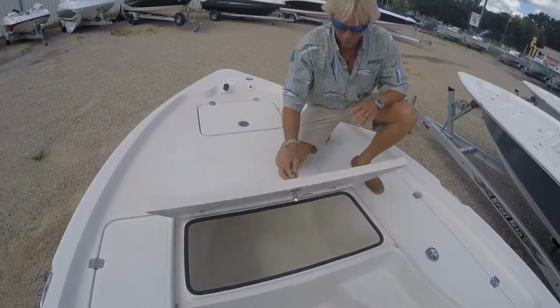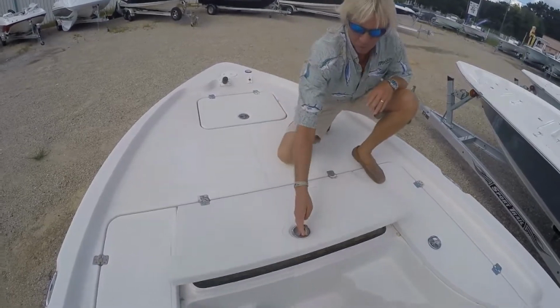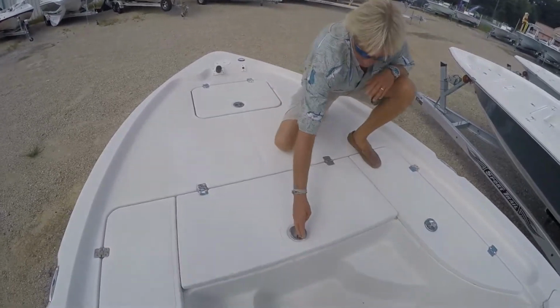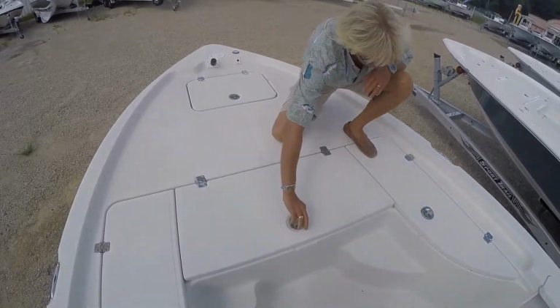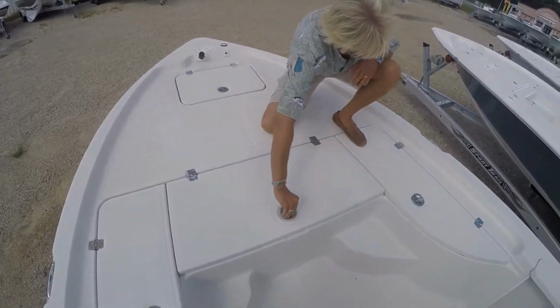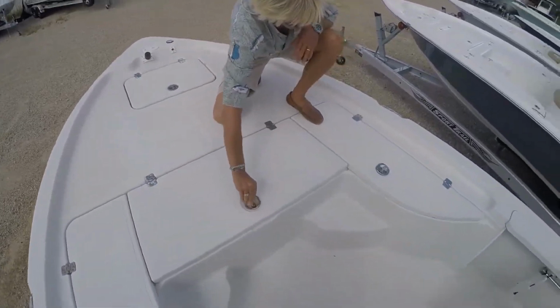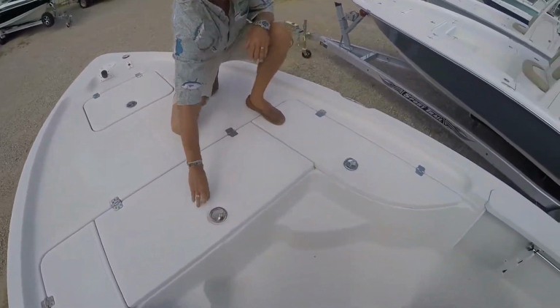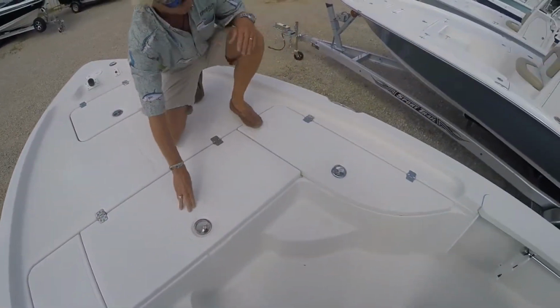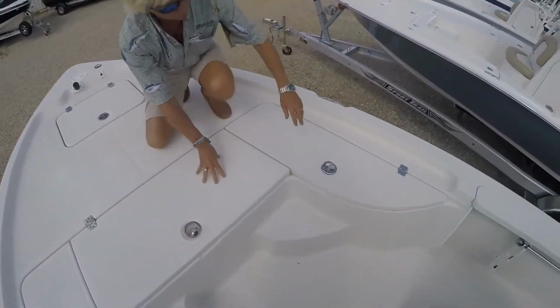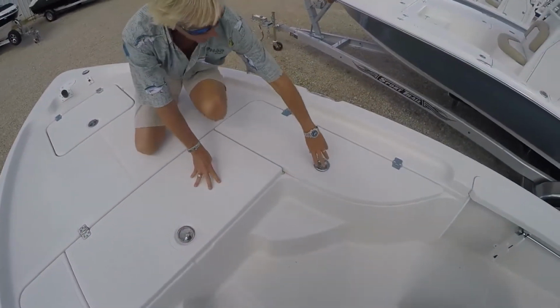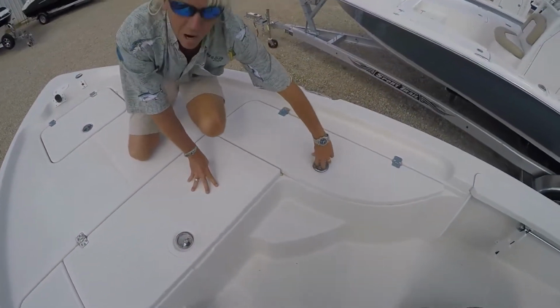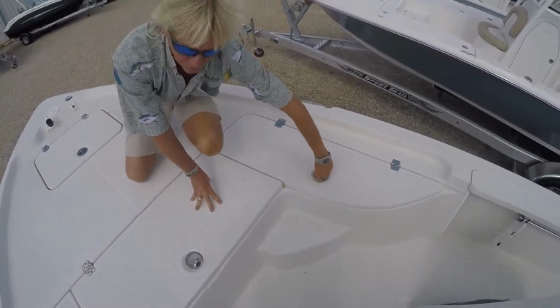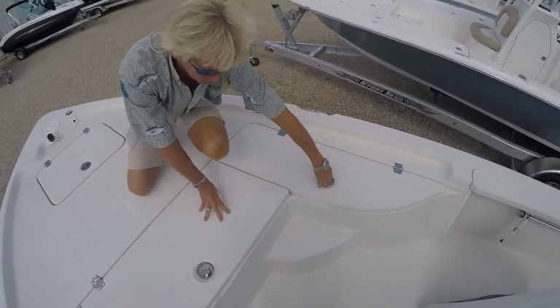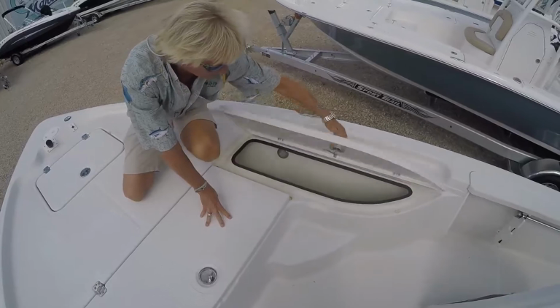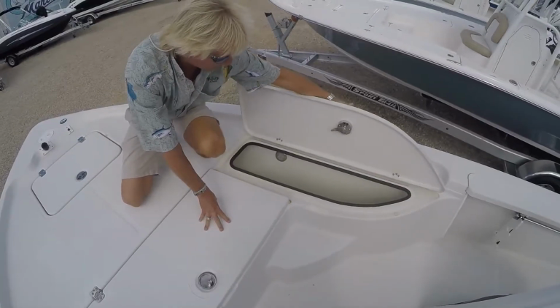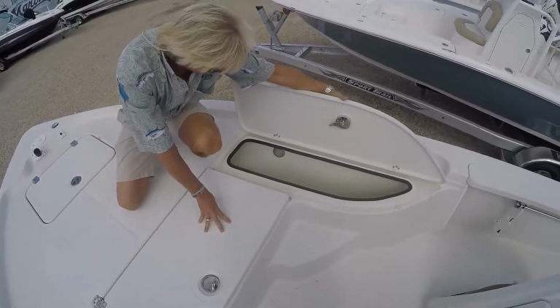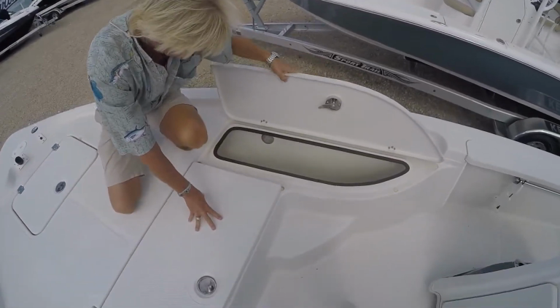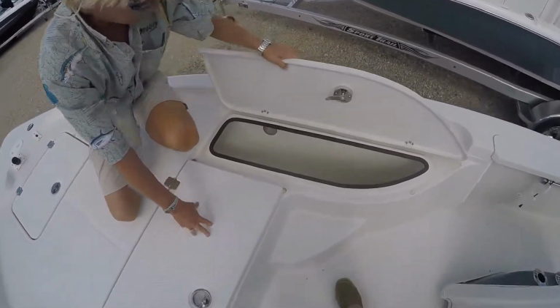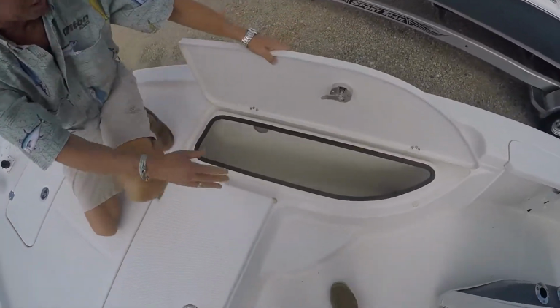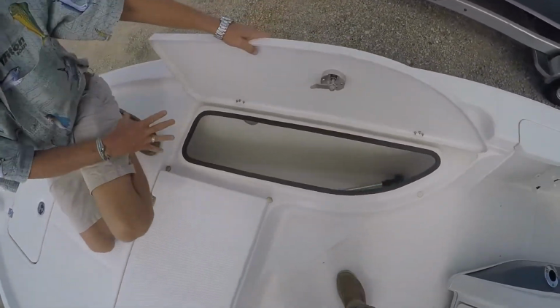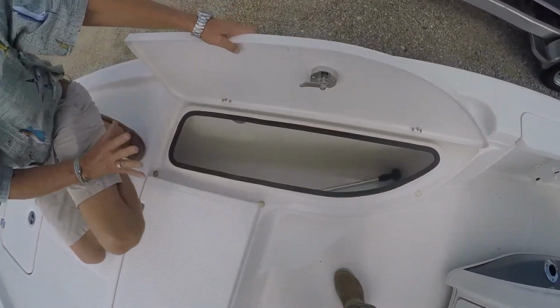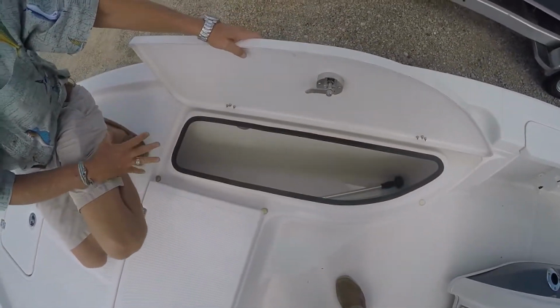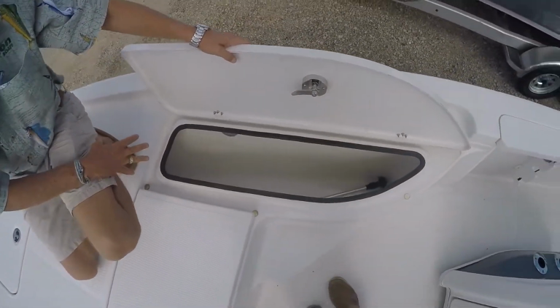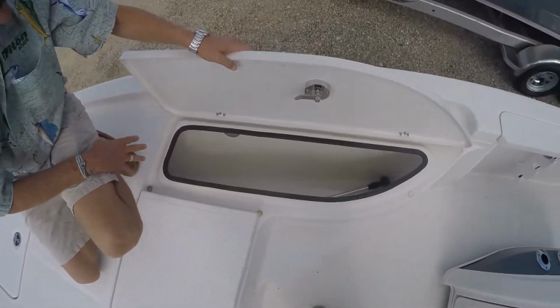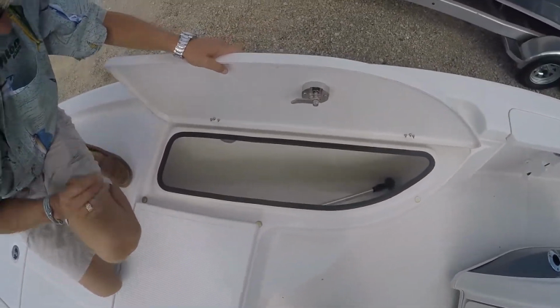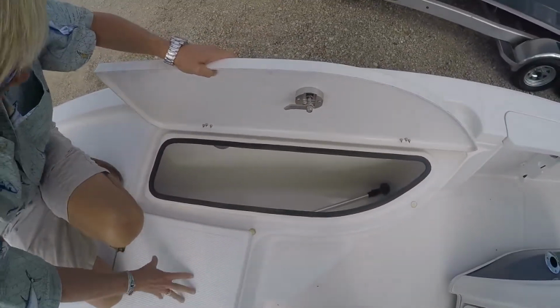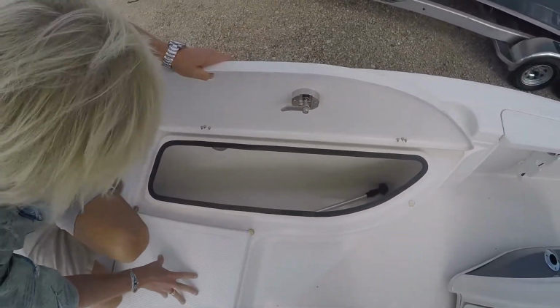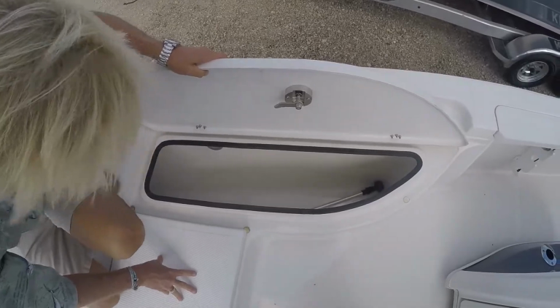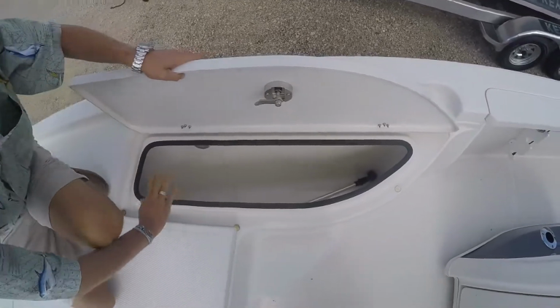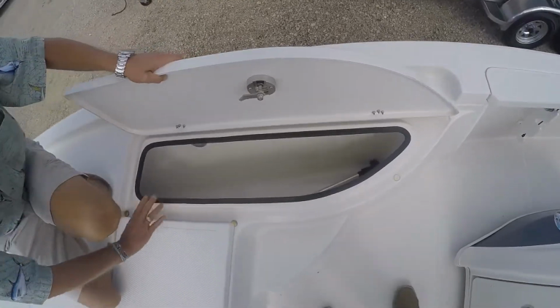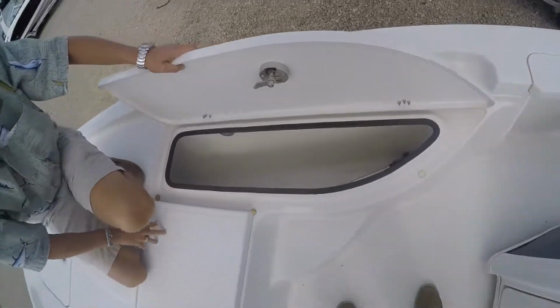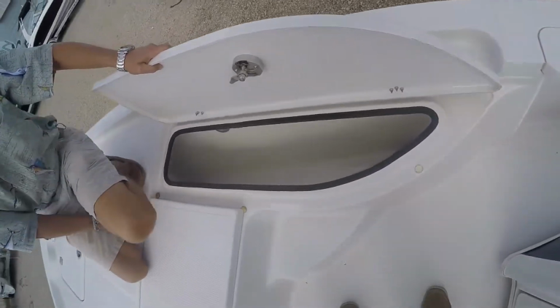Also on the deck you have the rod boxes. They do have lights inside the boxes, and these are also insulated boxes.